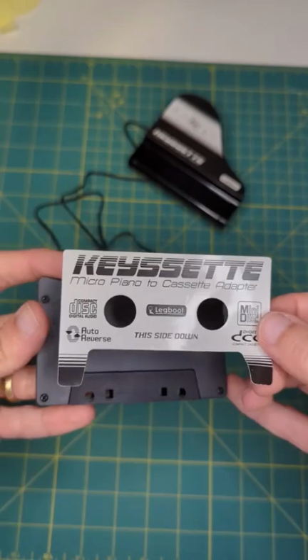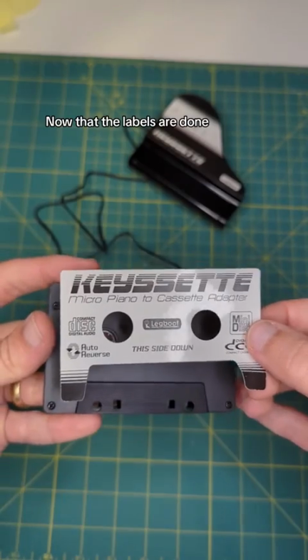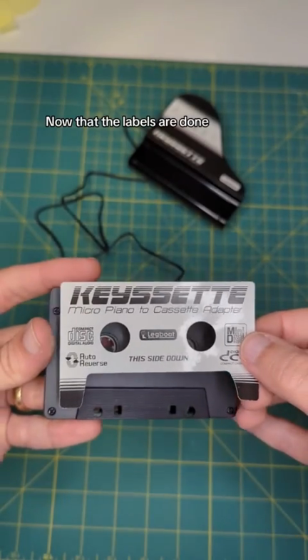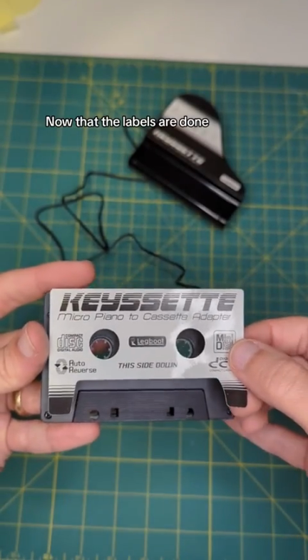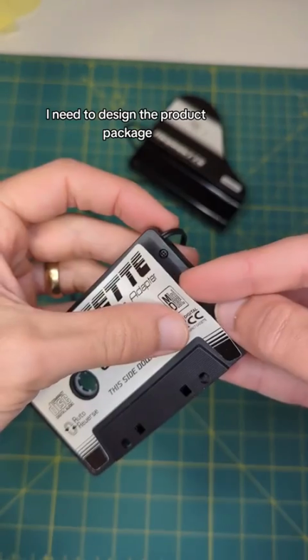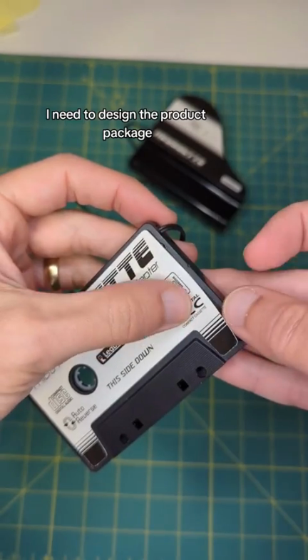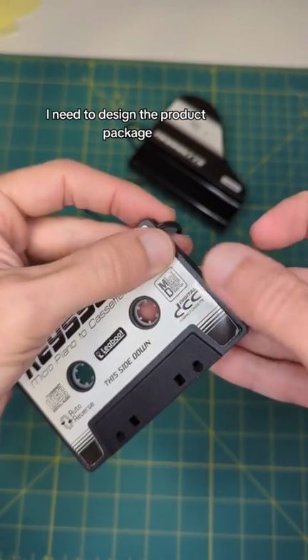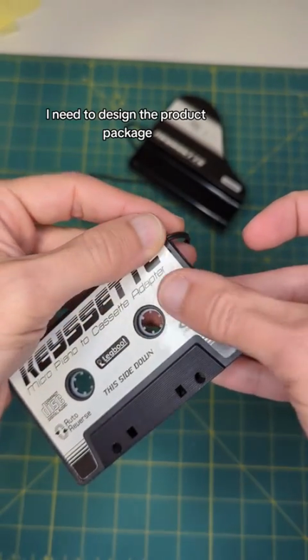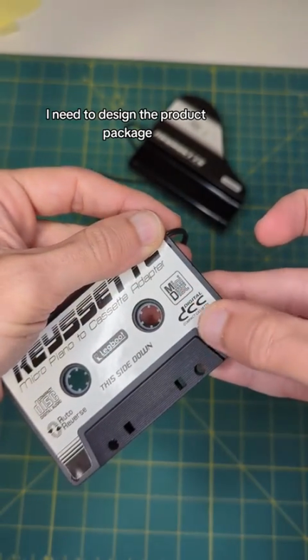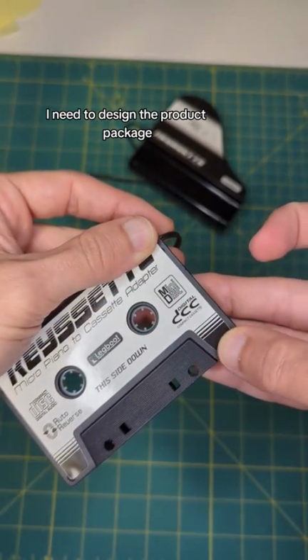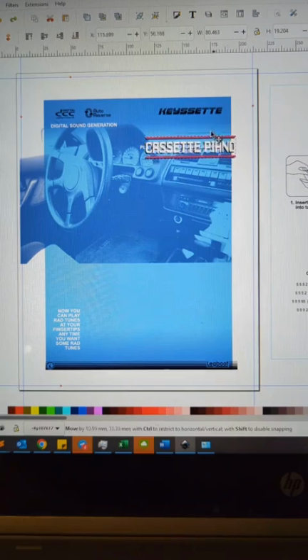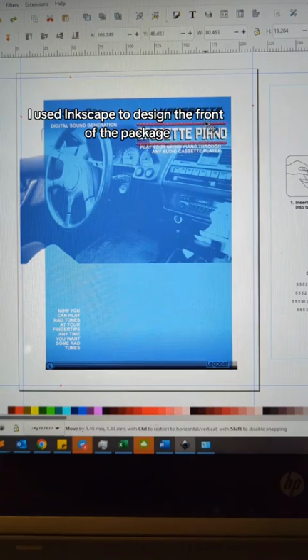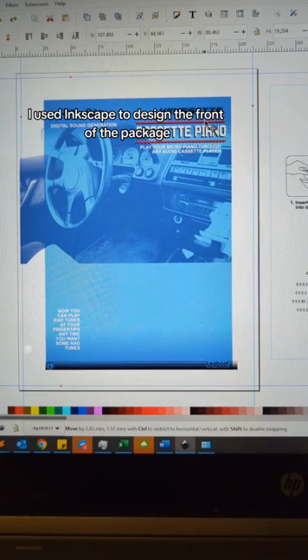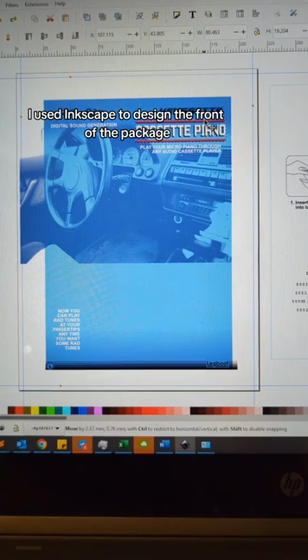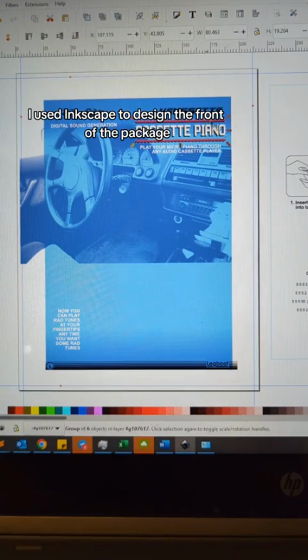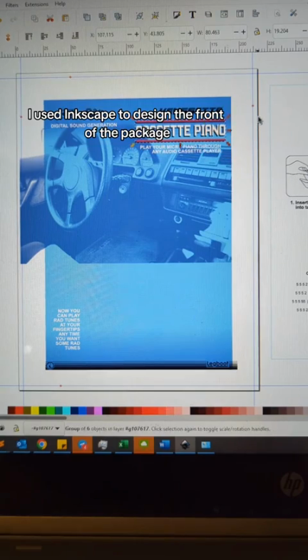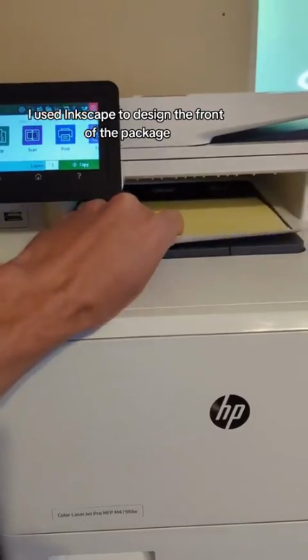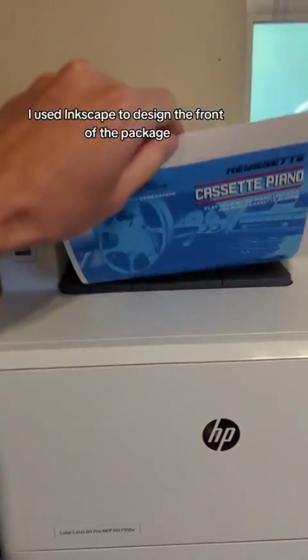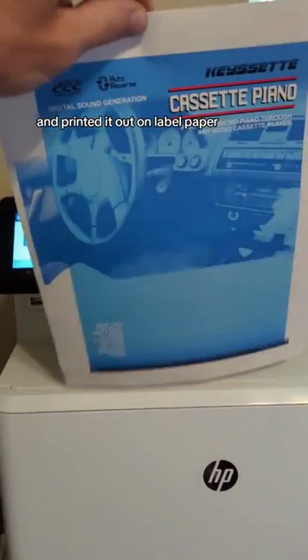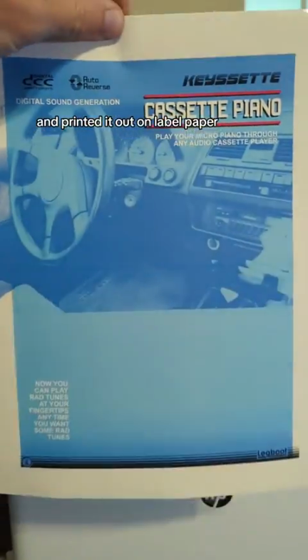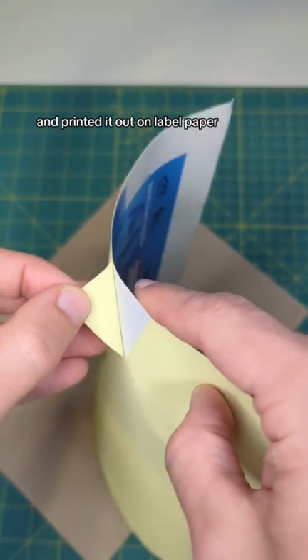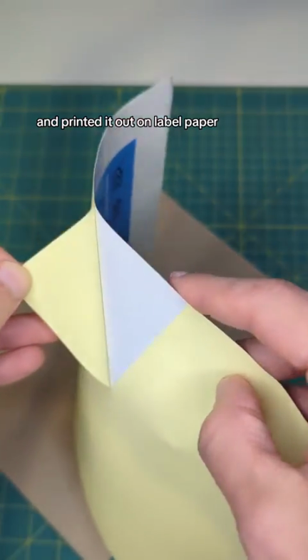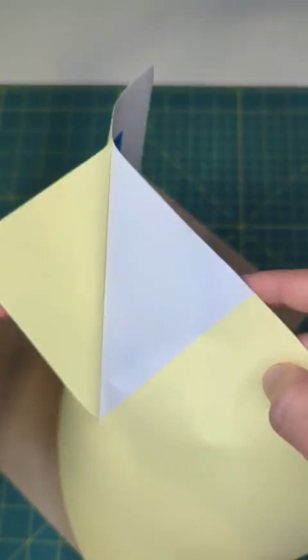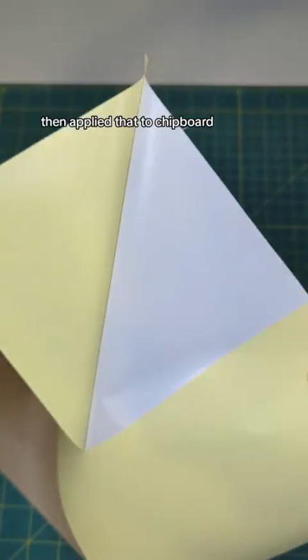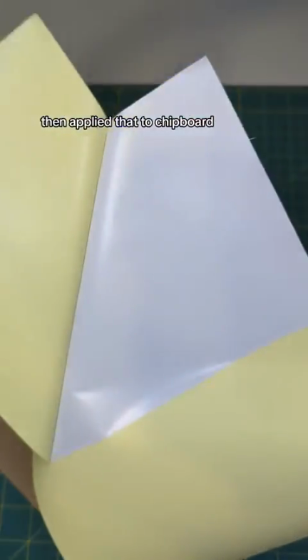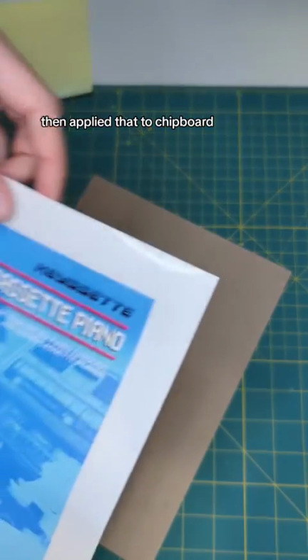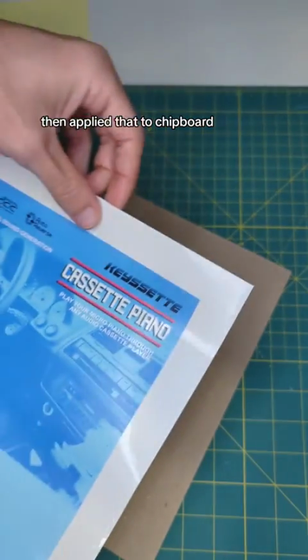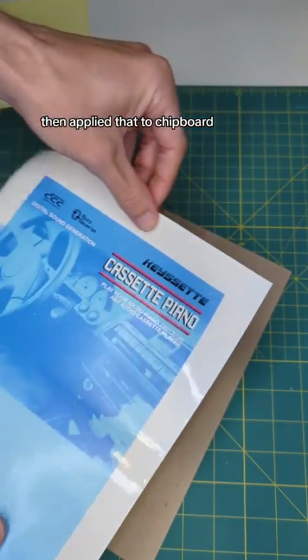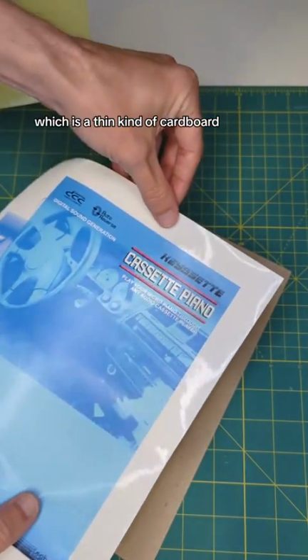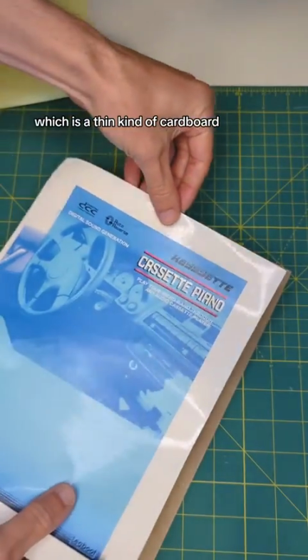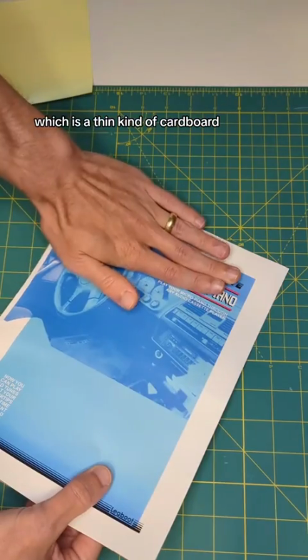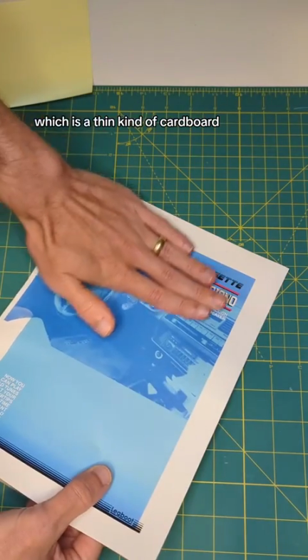Now that the labels are done, I need to design the product package. I used Inkscape to design the front of the package and printed it out on label paper, then applied that to chipboard, which is a thin kind of cardboard.